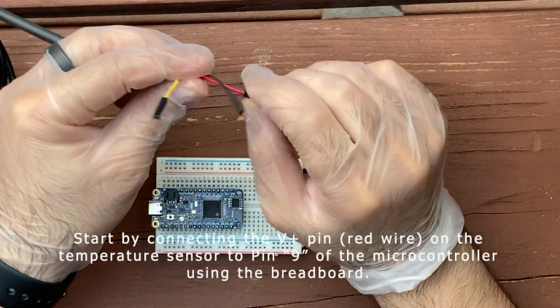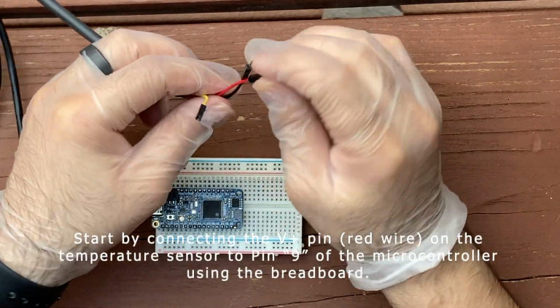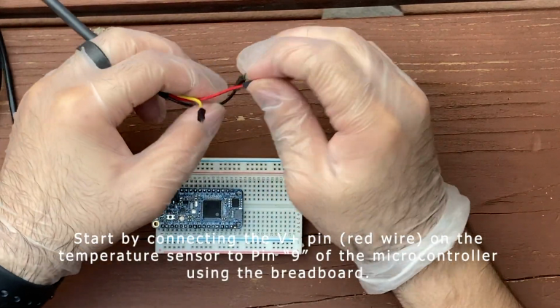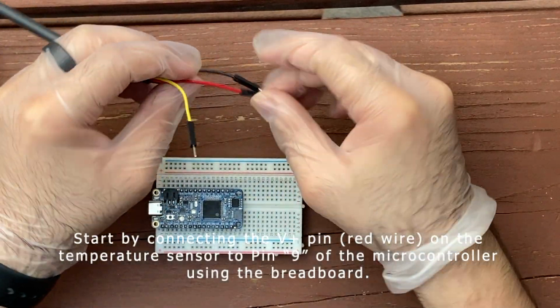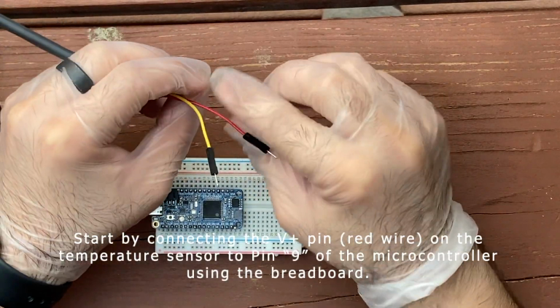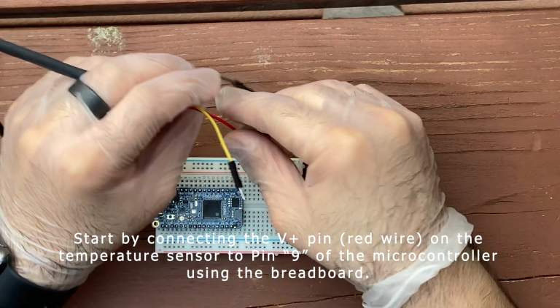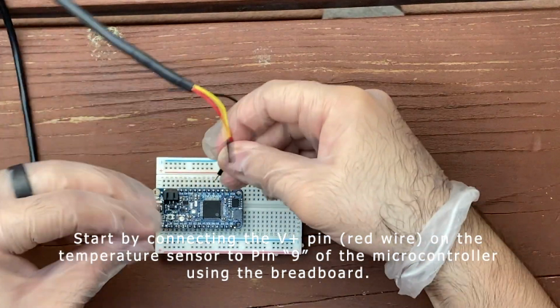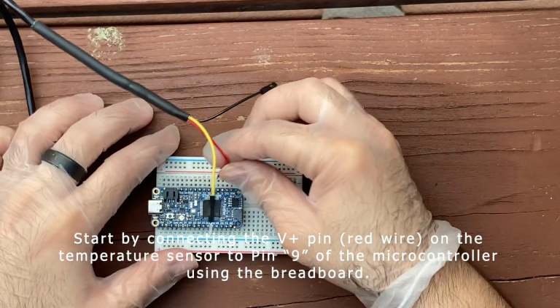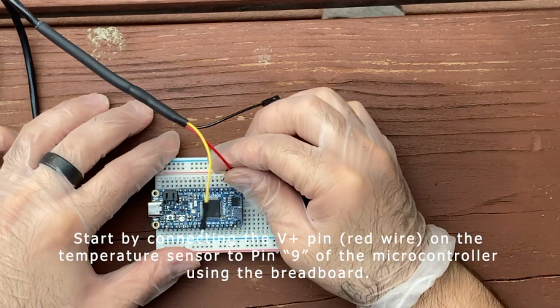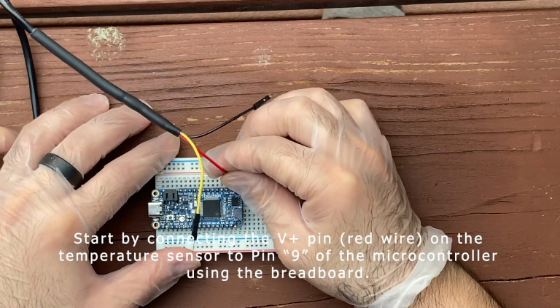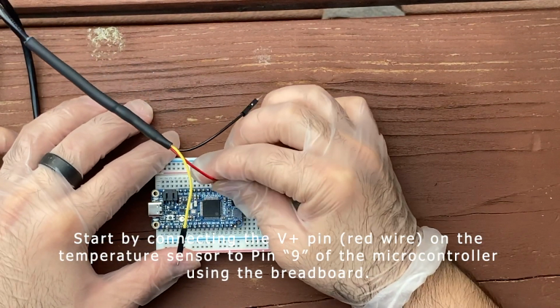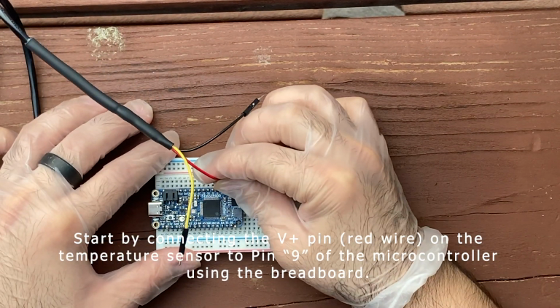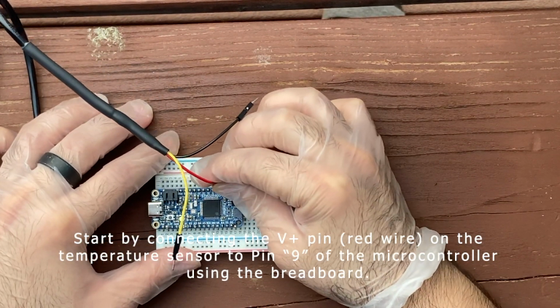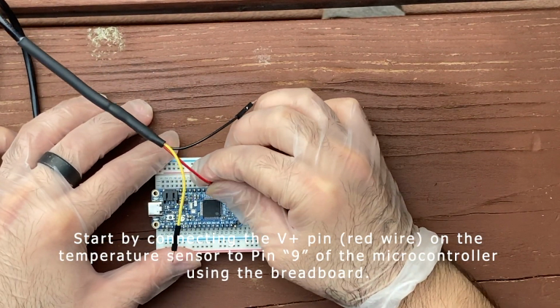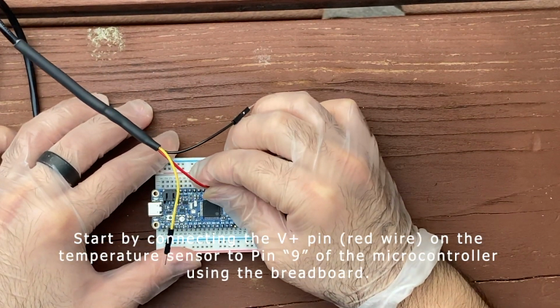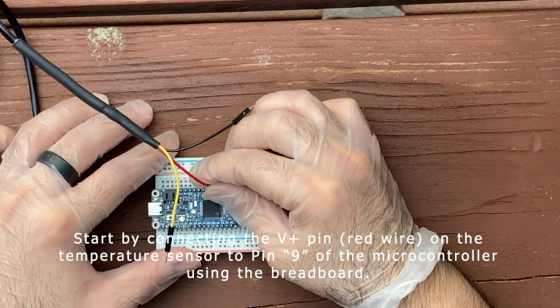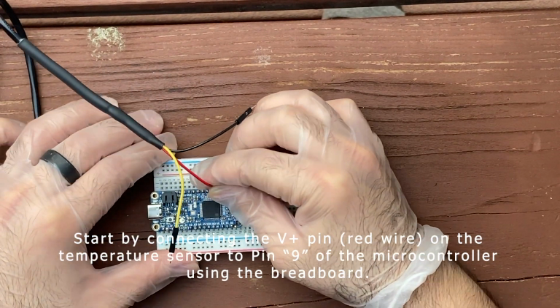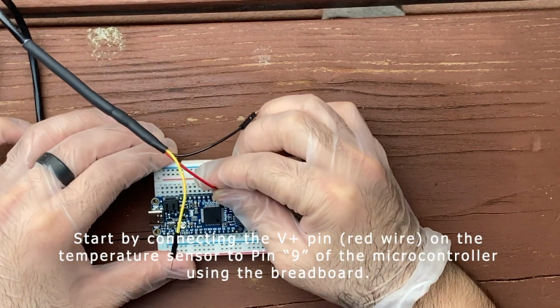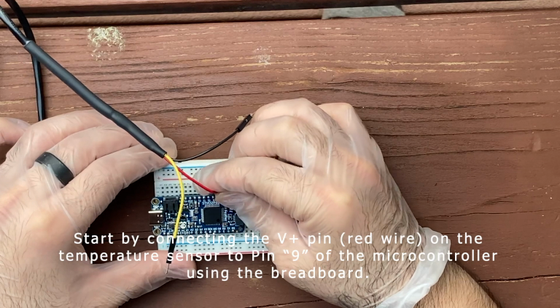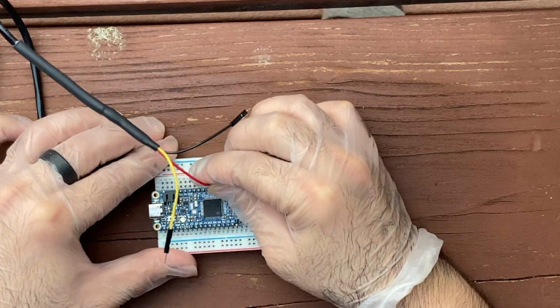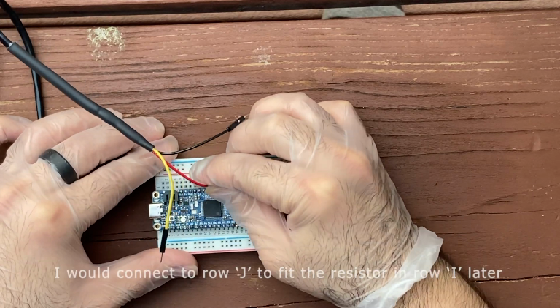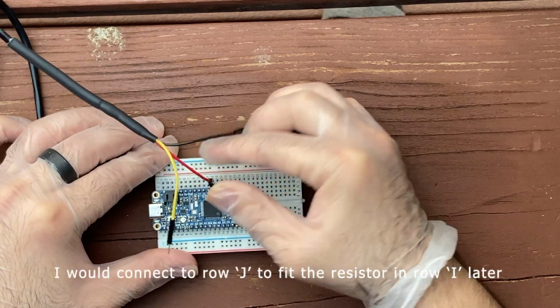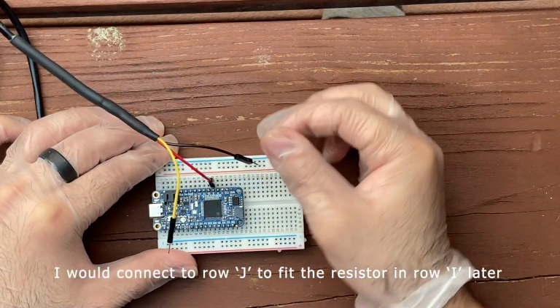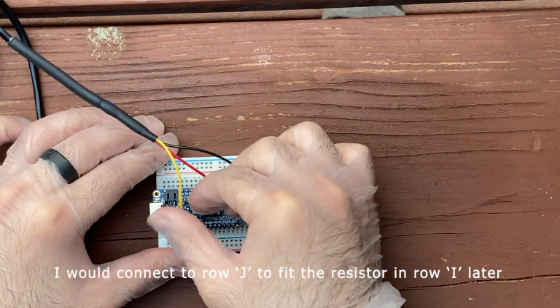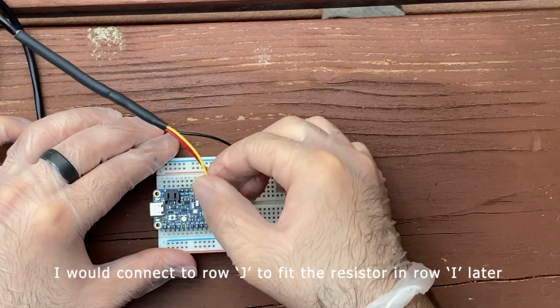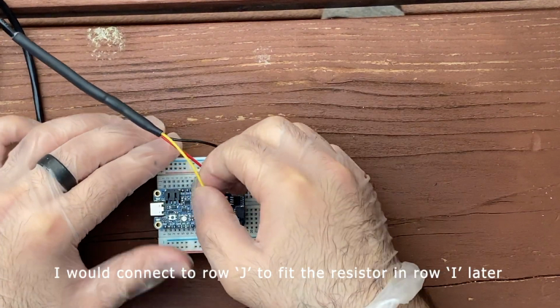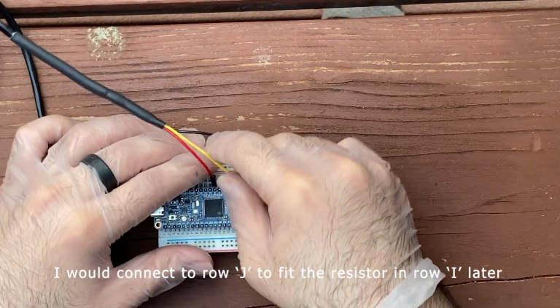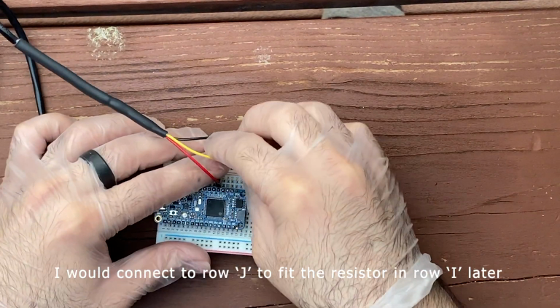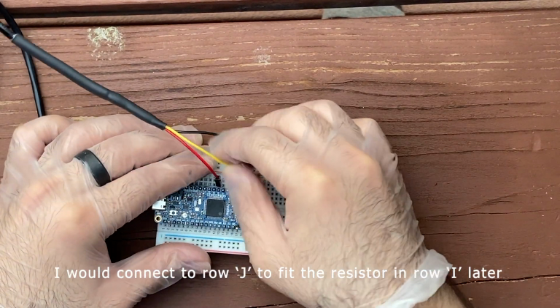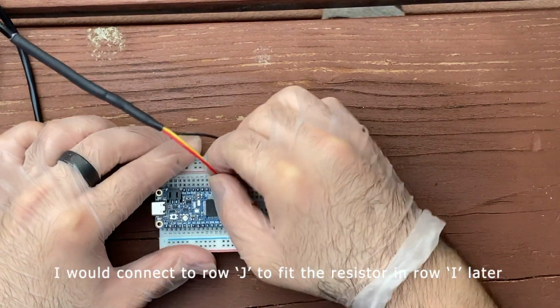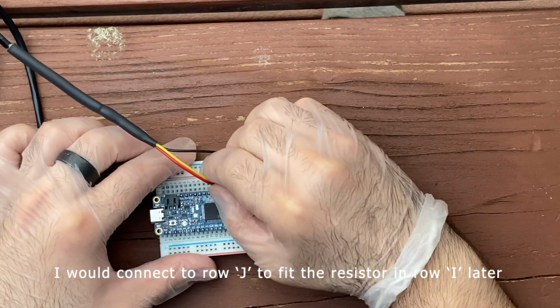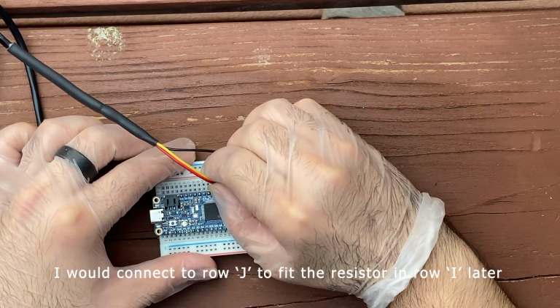Start by connecting the V plus pin, or the red wire, on the temperature sensor to pin 9 of the microcontroller using the breadboard. I would connect to row J to fit the resistor and row I later.